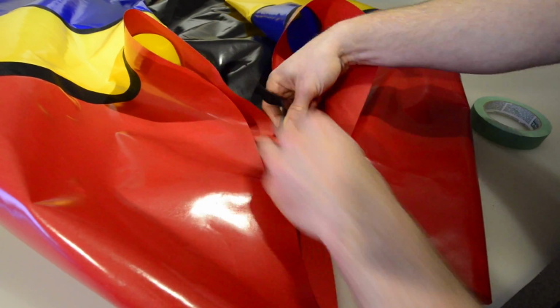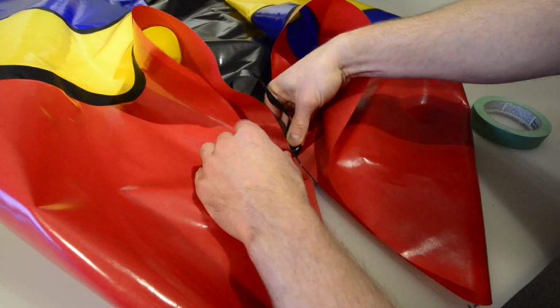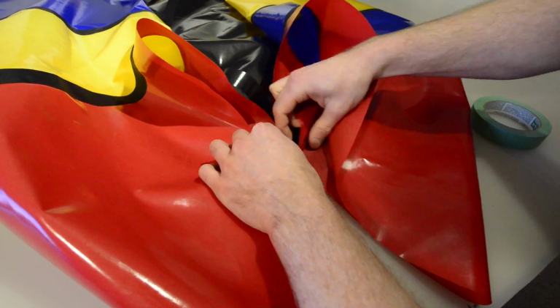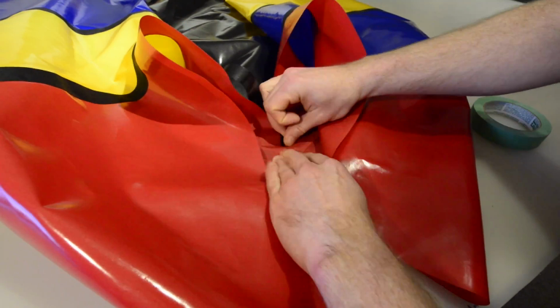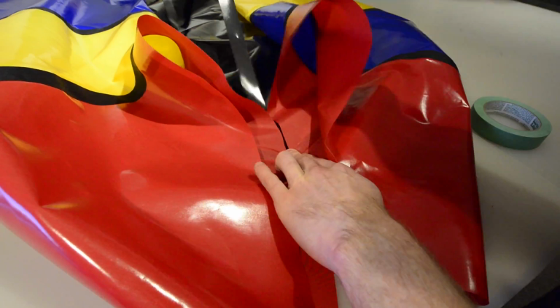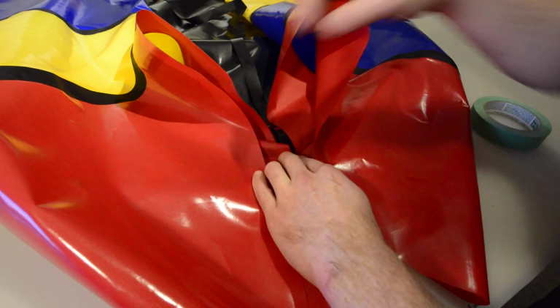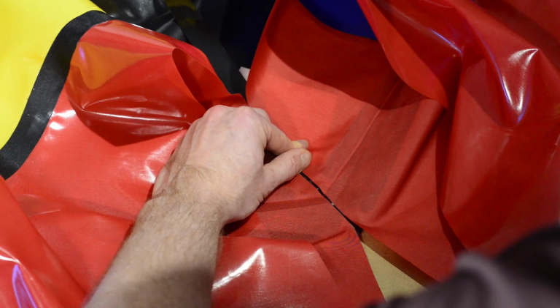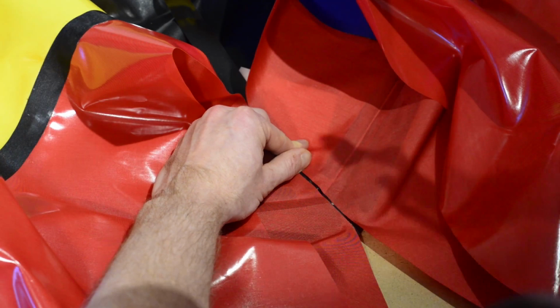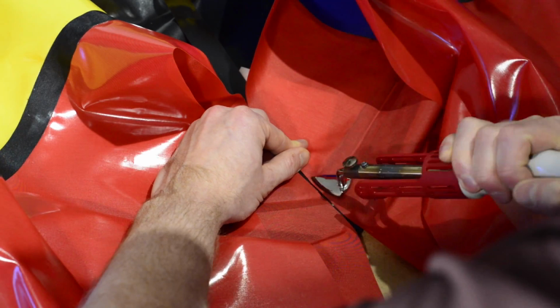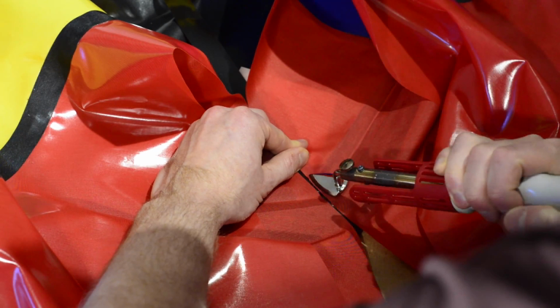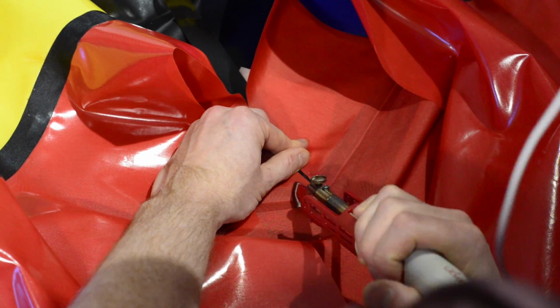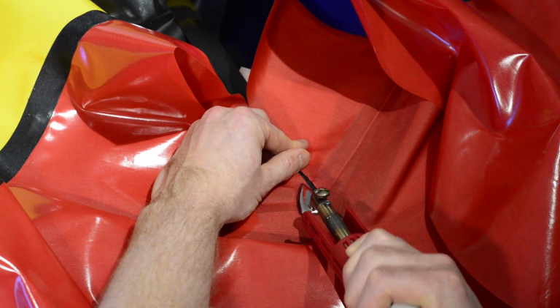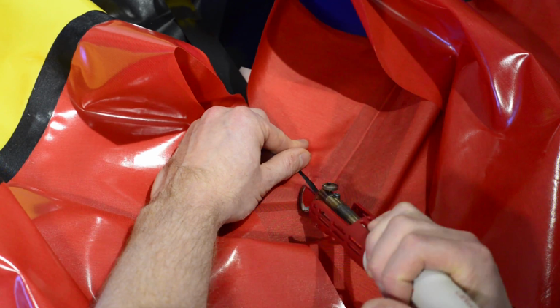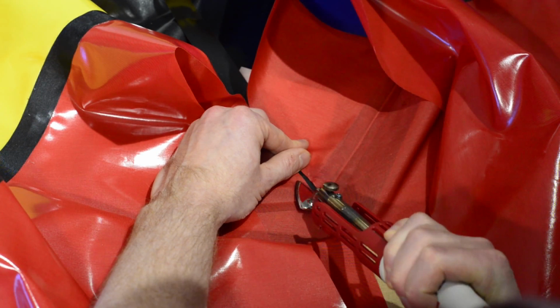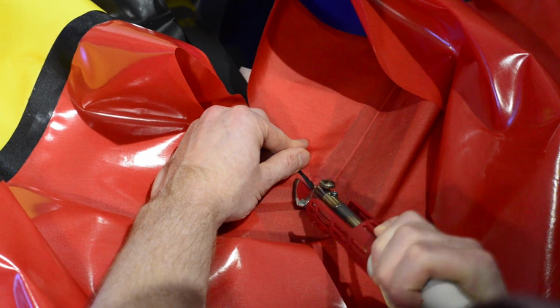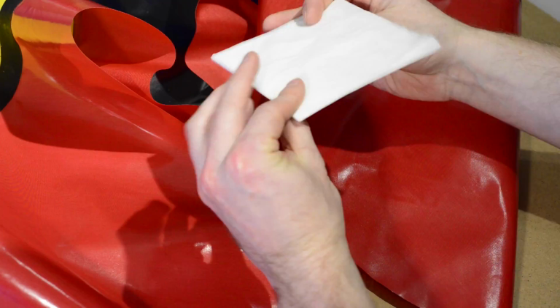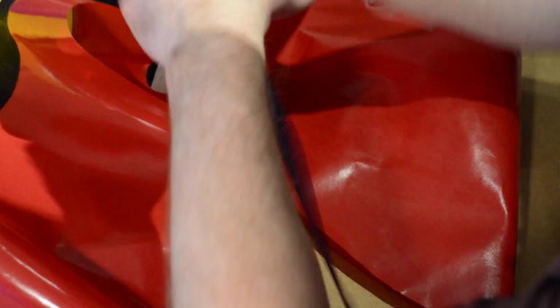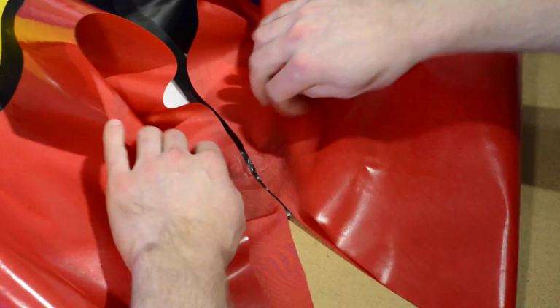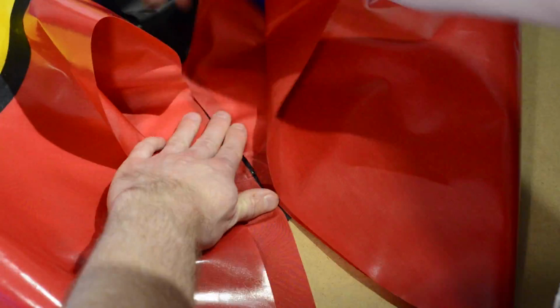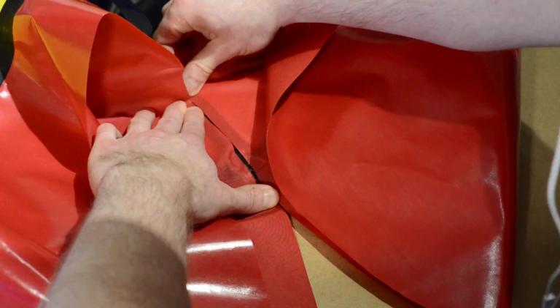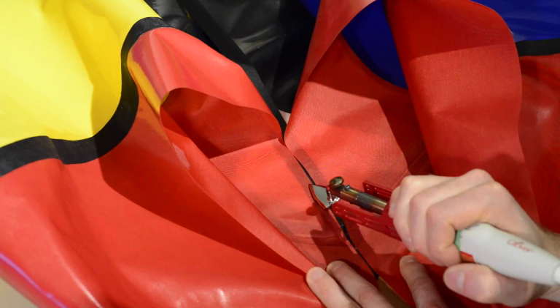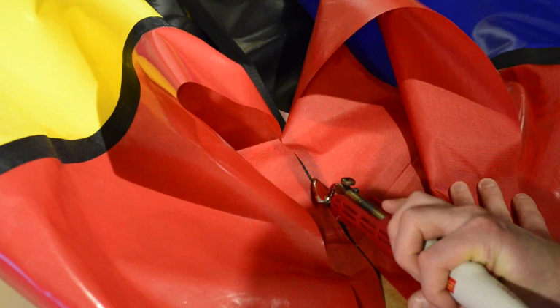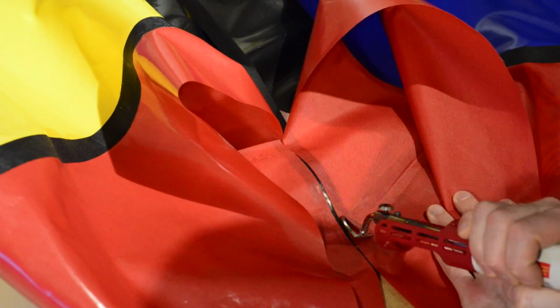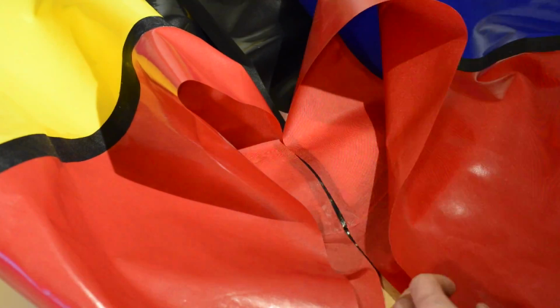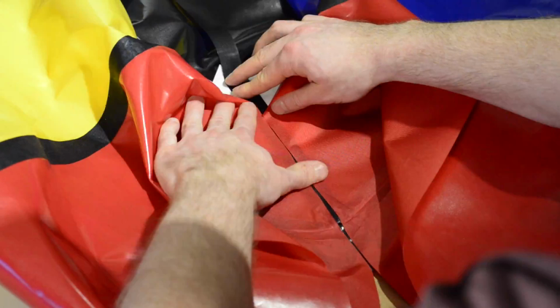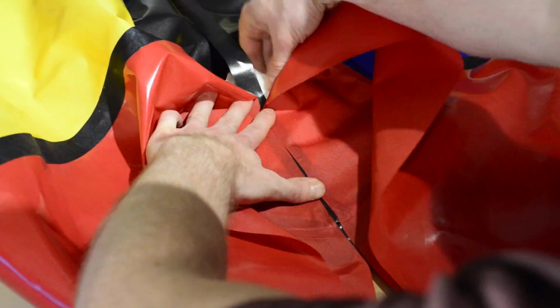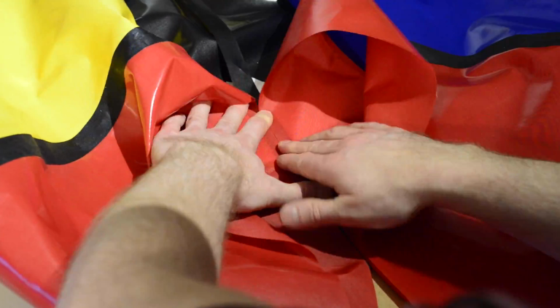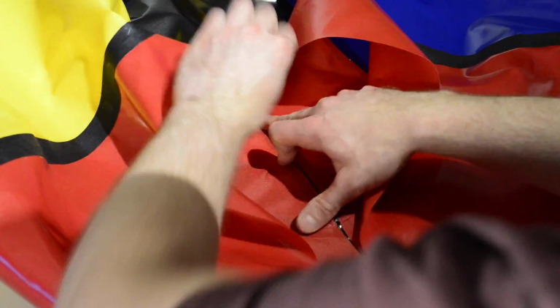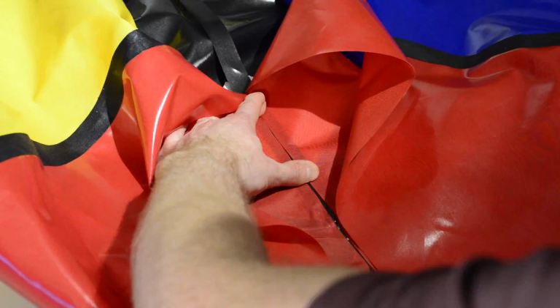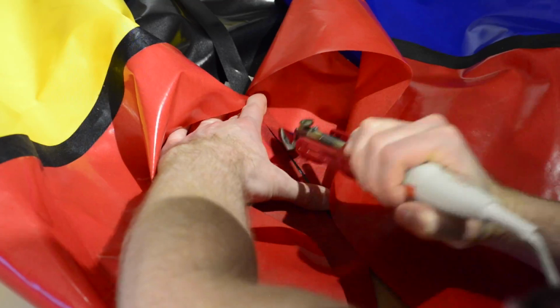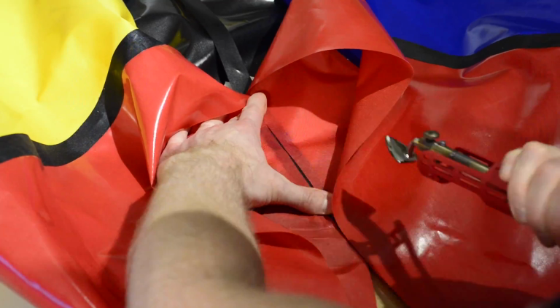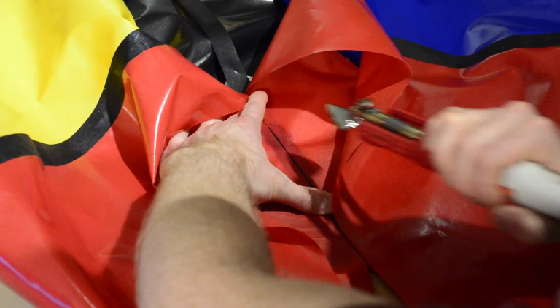Fold a two centimeter tab at the end of your narrow strip and tack it to the inside of the floor with your iron. Then place a piece of parchment paper under the strip, bring the two pieces together over top of it and begin bonding them together.